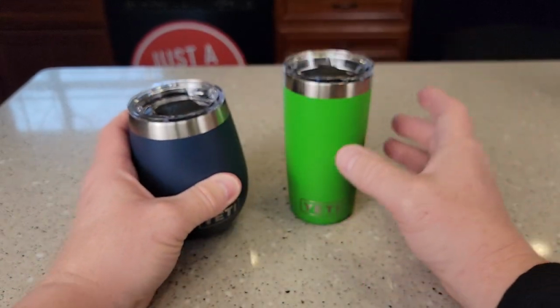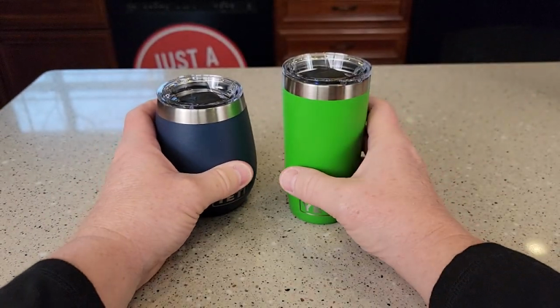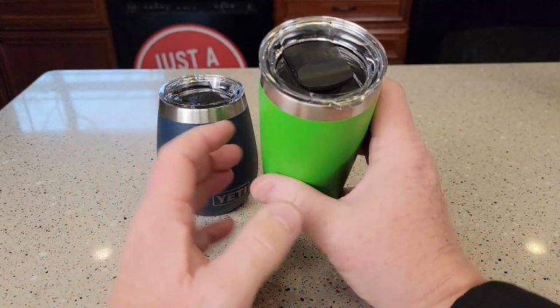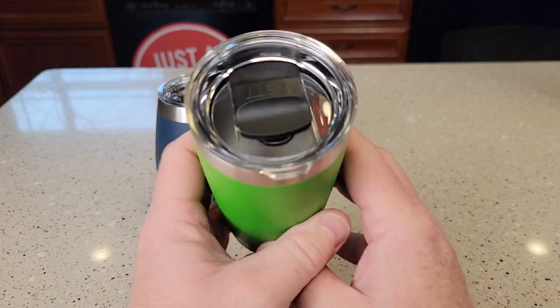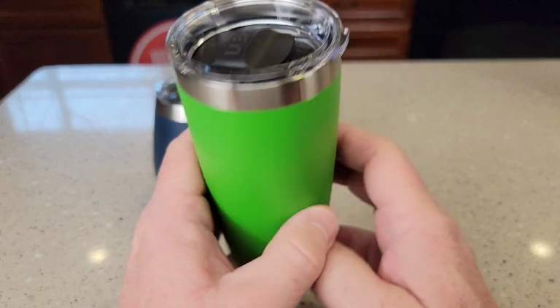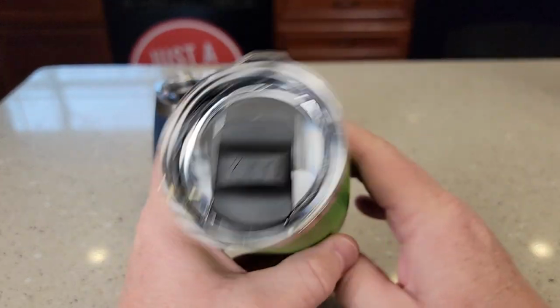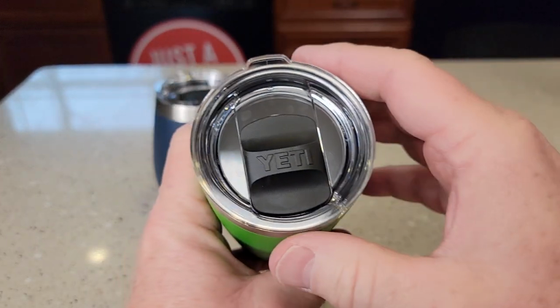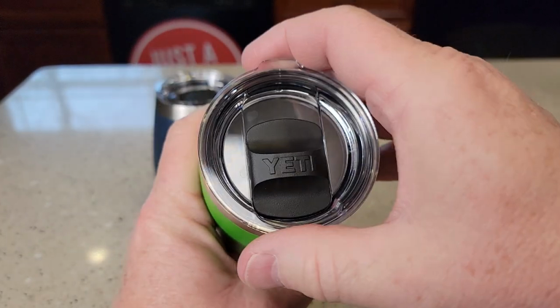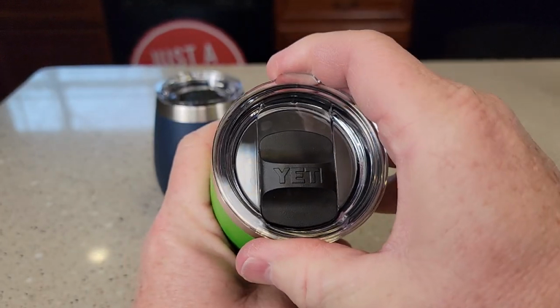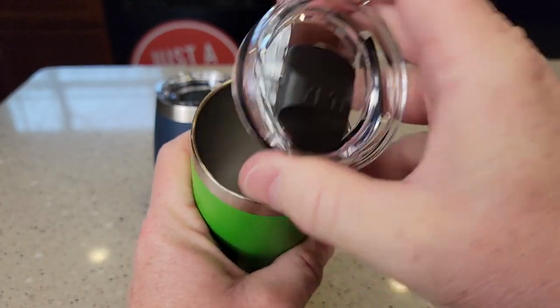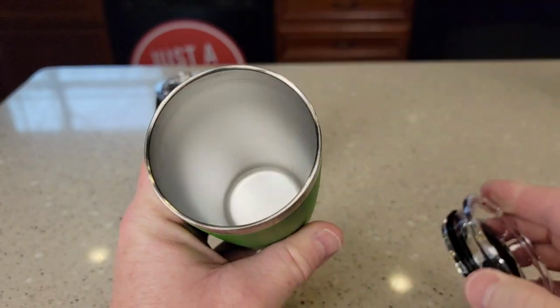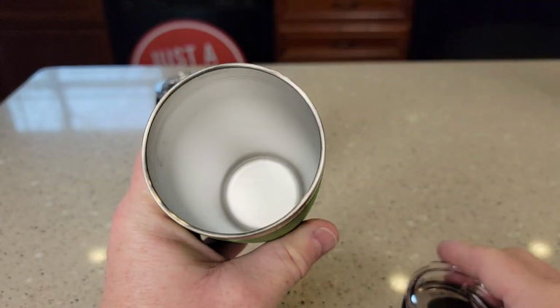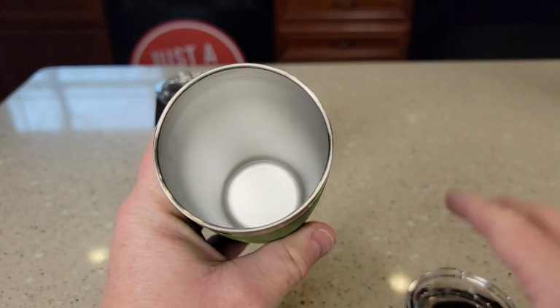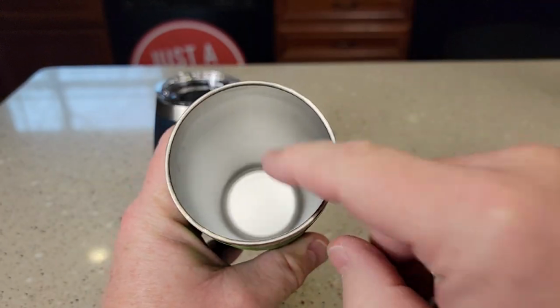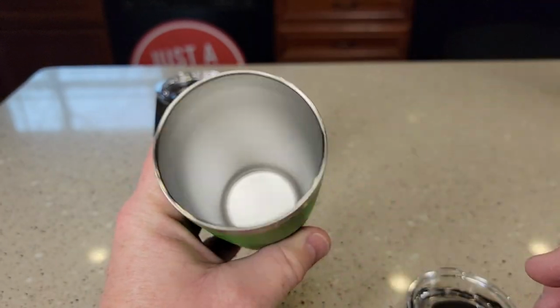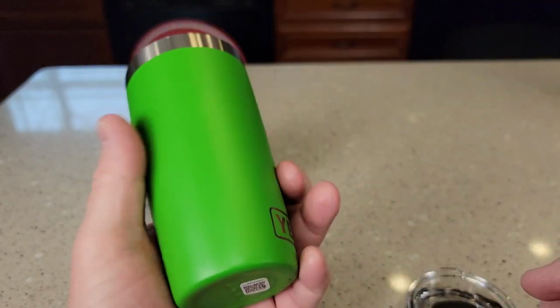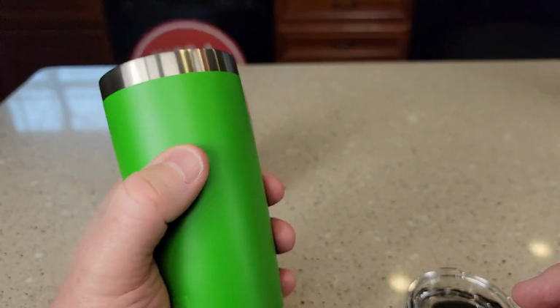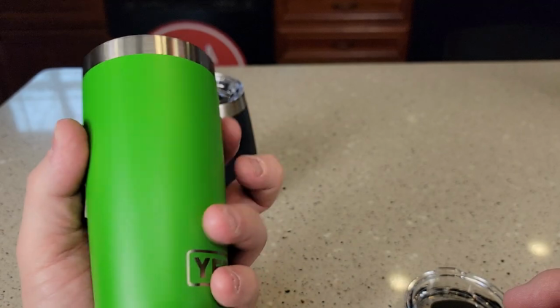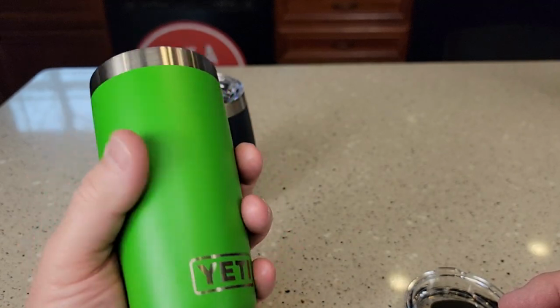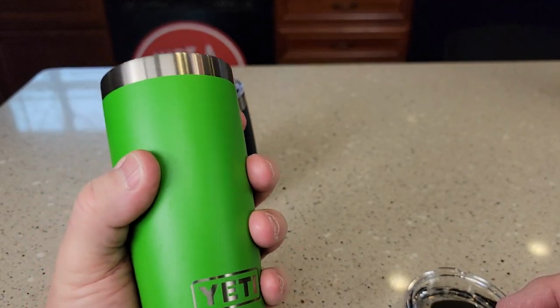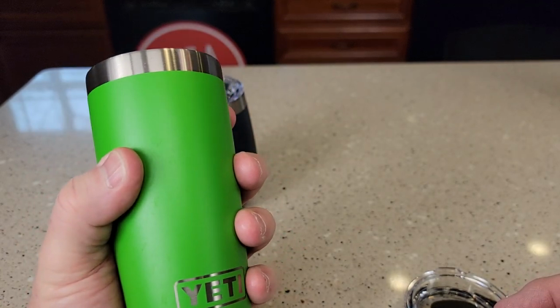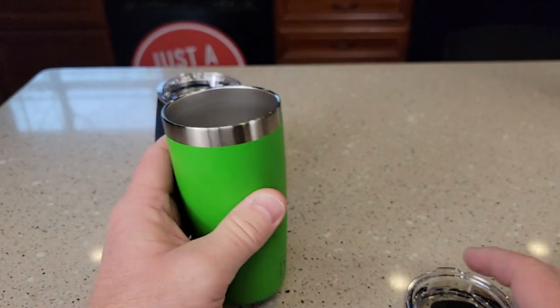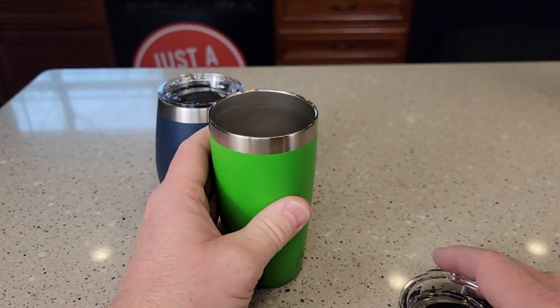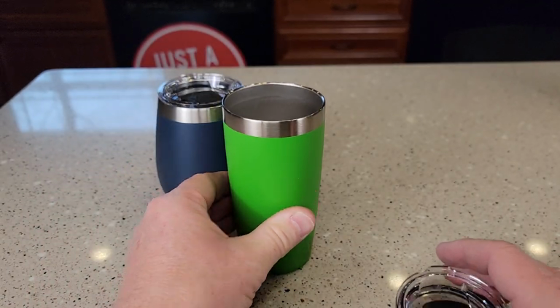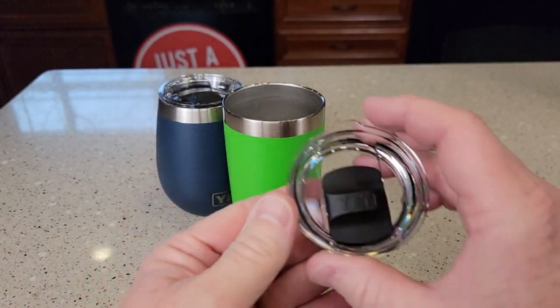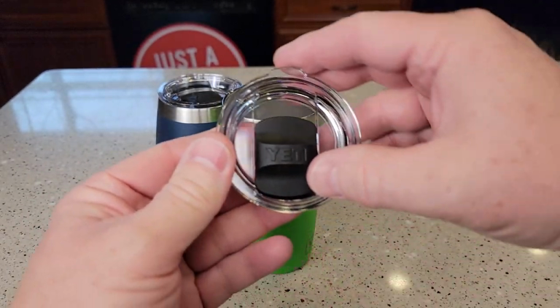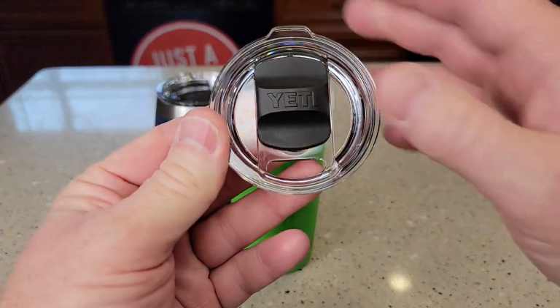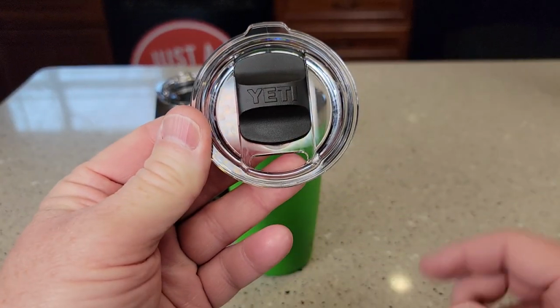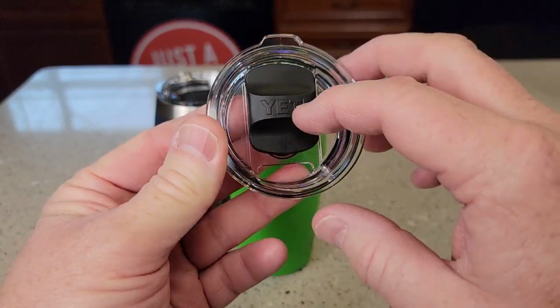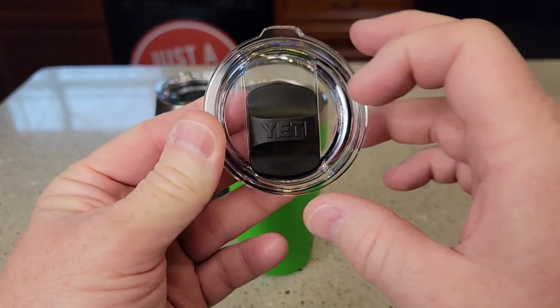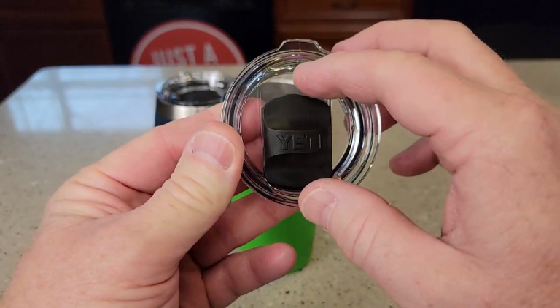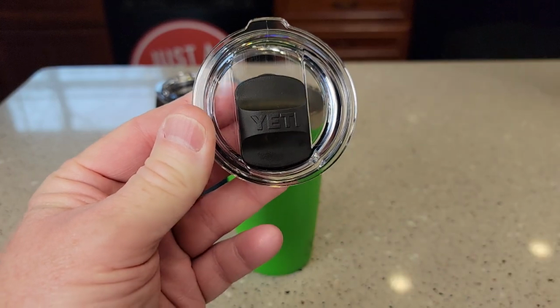Here we have the 10-ounce Rambler. We can take the mag slide lid off. It's flat at the bottom. Fits in your hand just maybe just a little bit better, but it is taller. And we have the same mag slide lid.